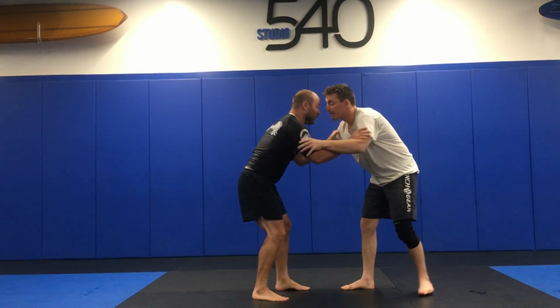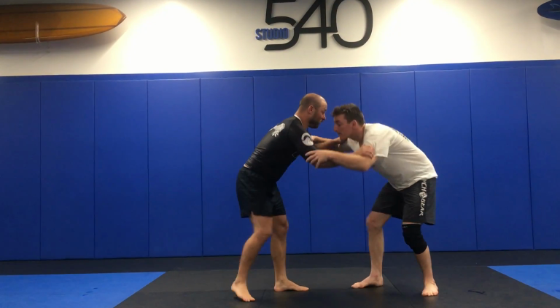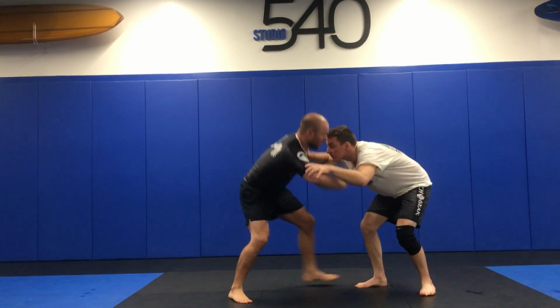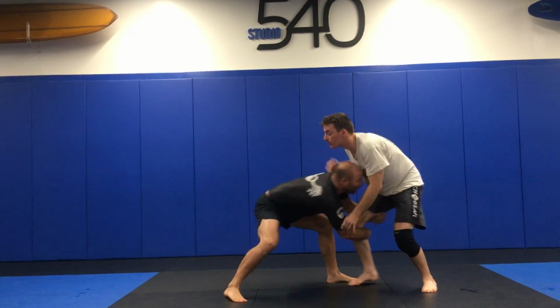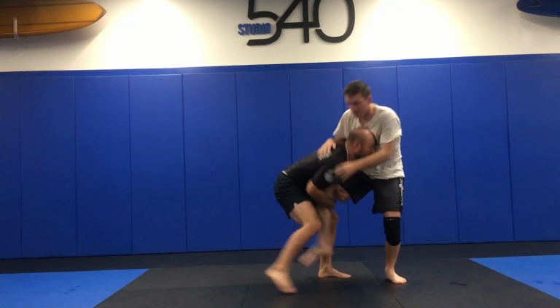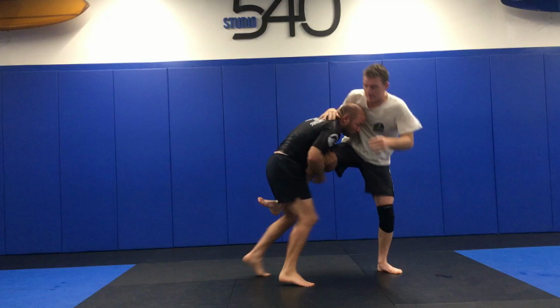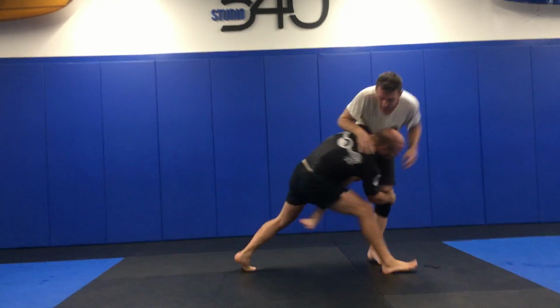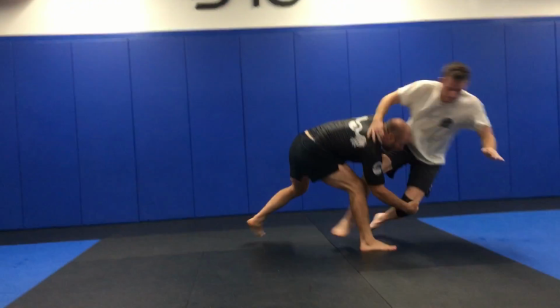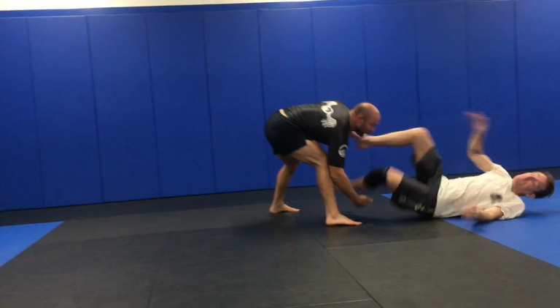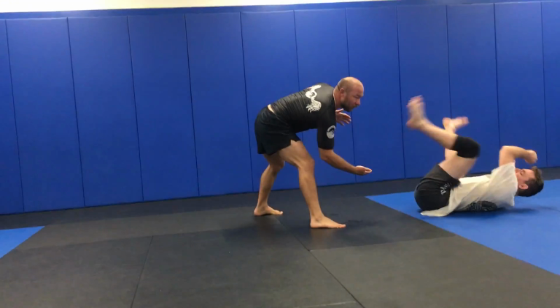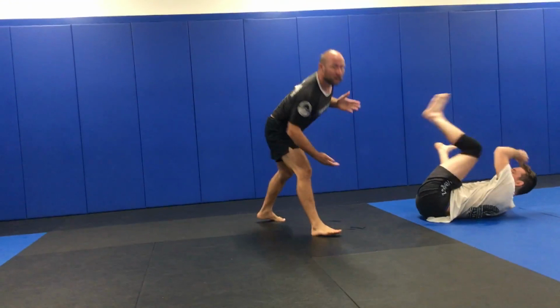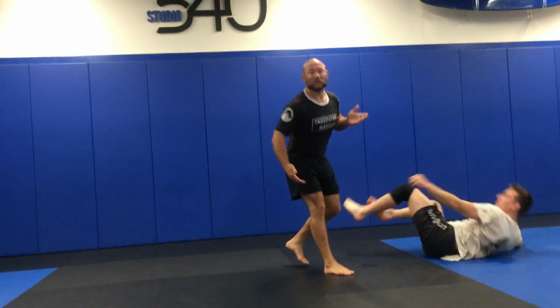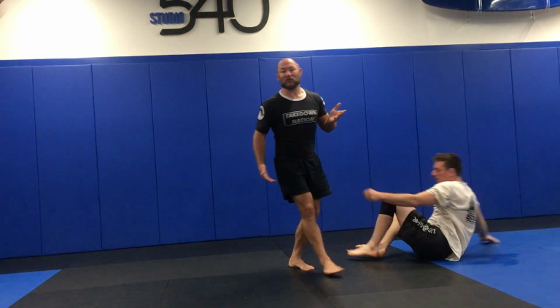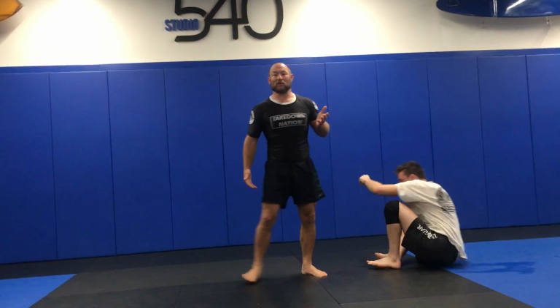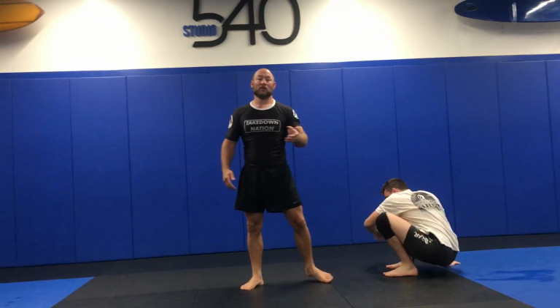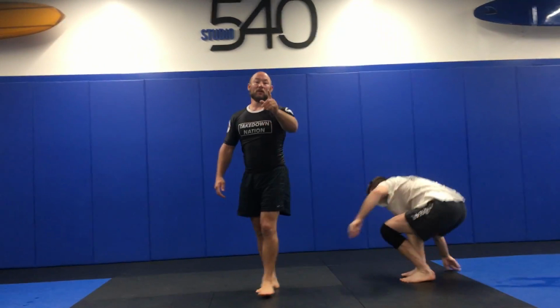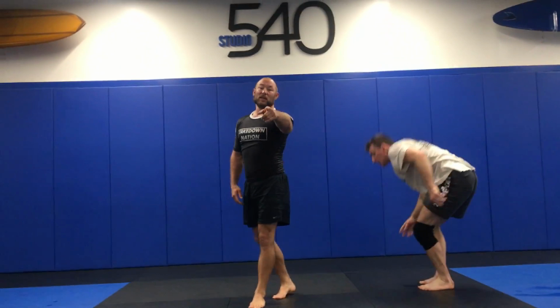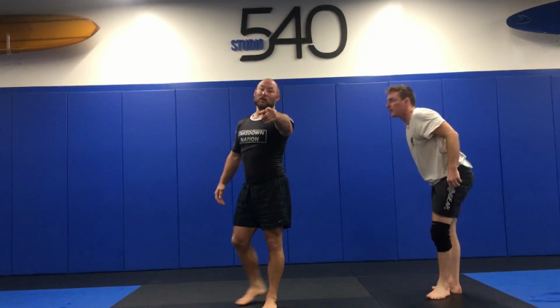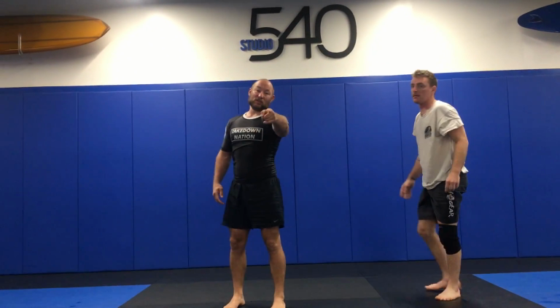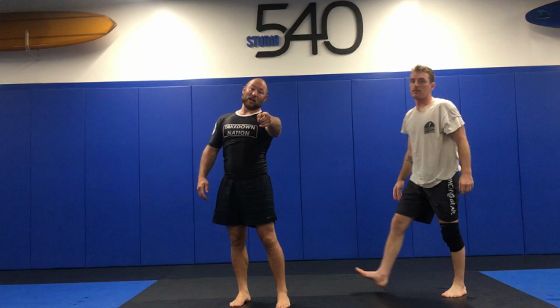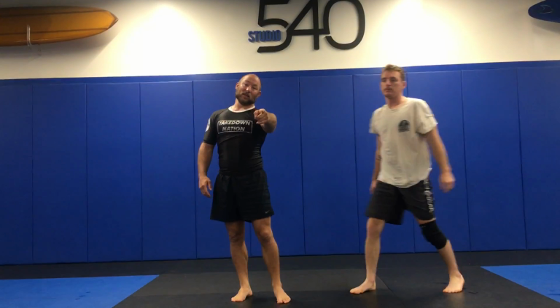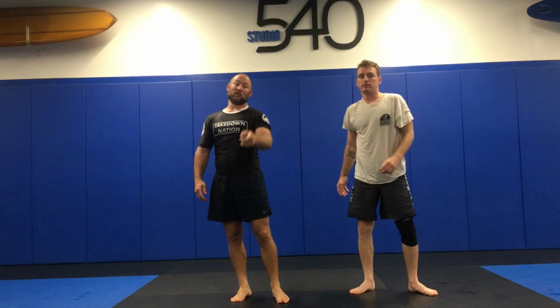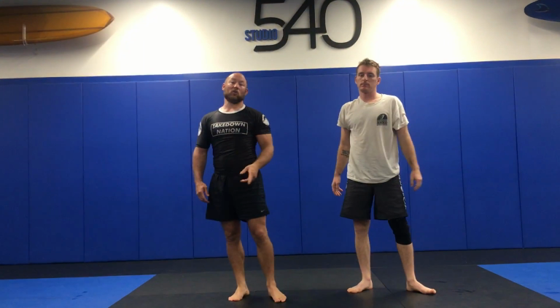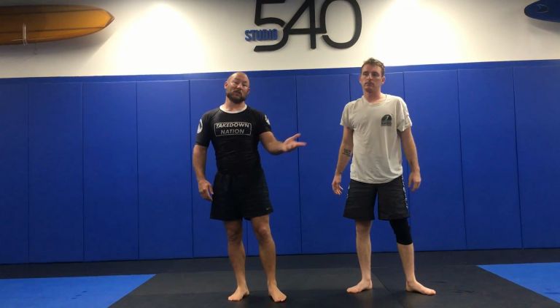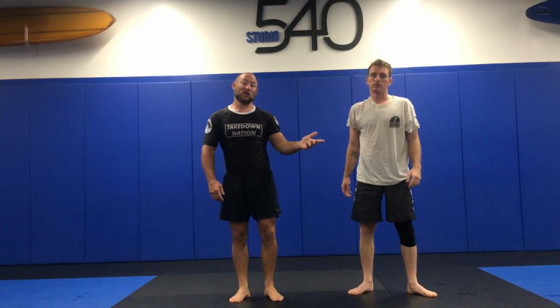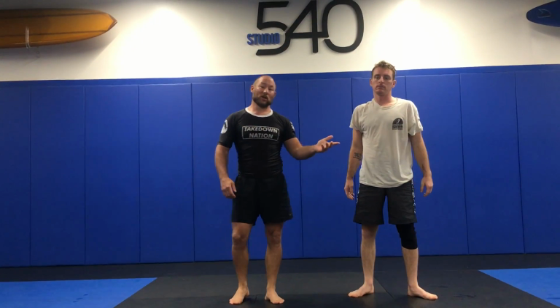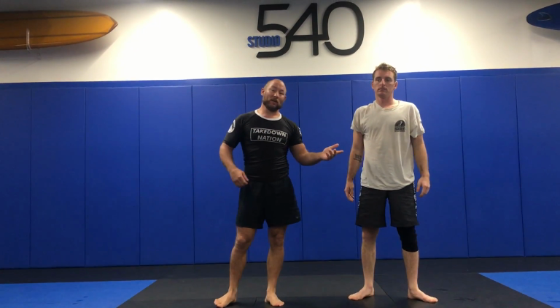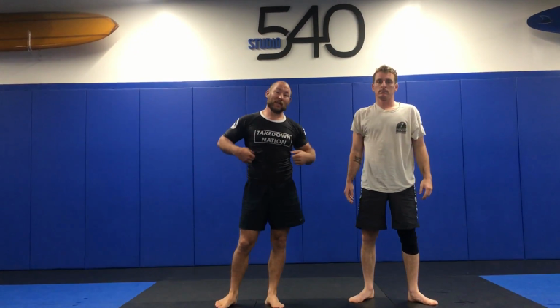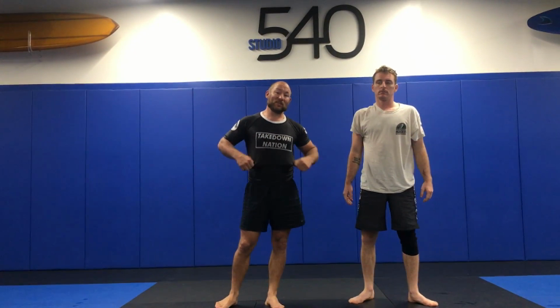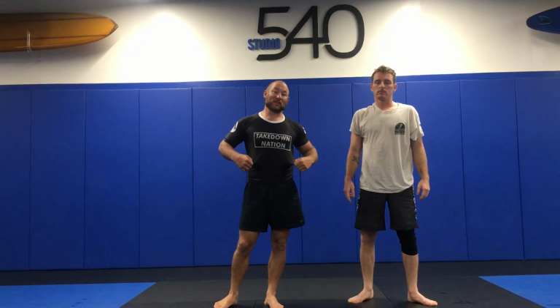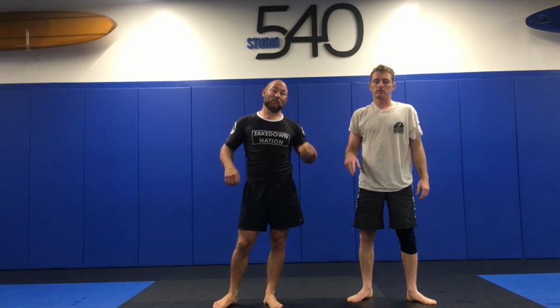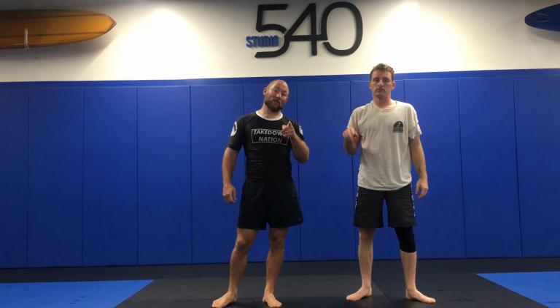I'm here. That's all there is to it. Take care, good to see you guys again. If you have any questions, bring them in — takedownnation.com. Love you.